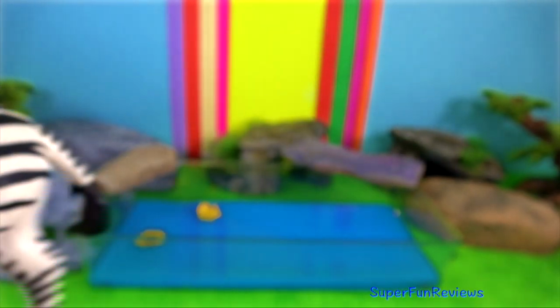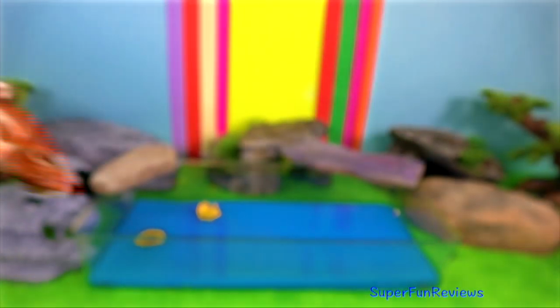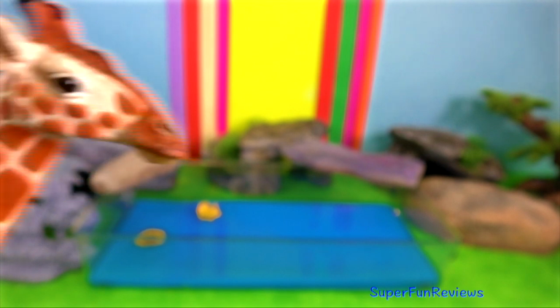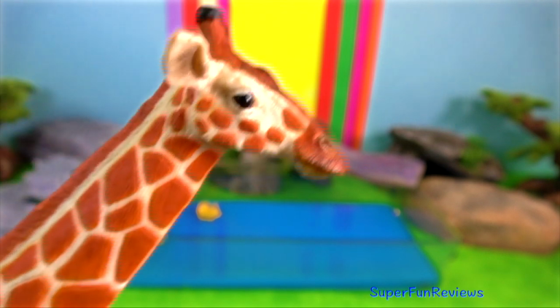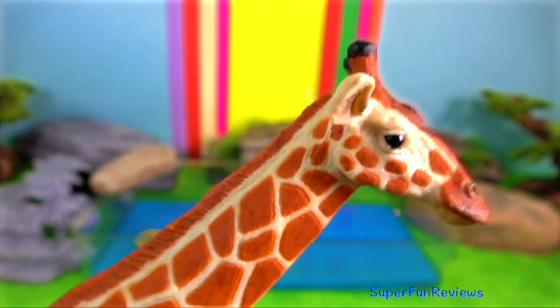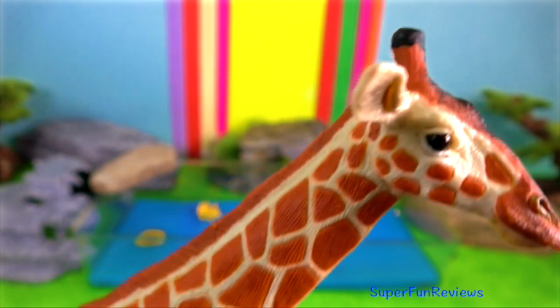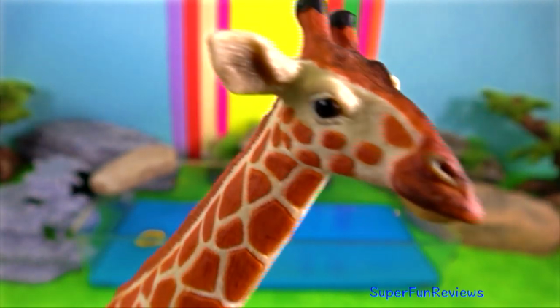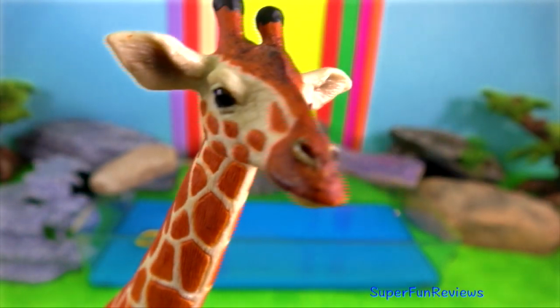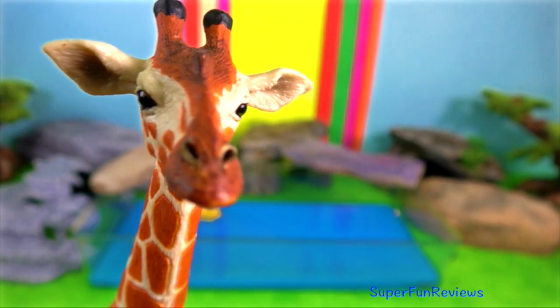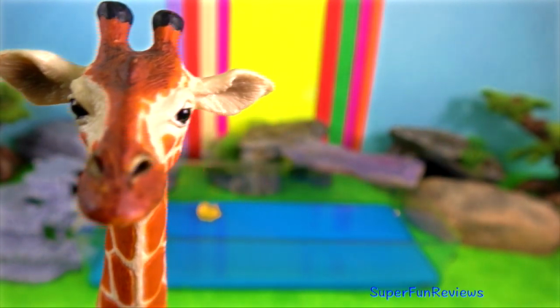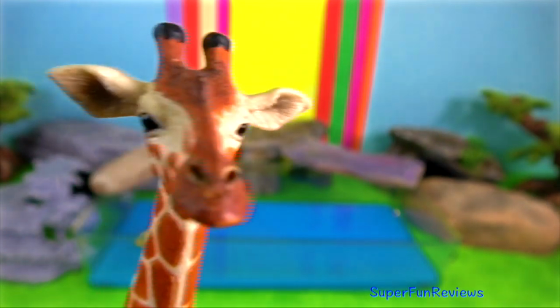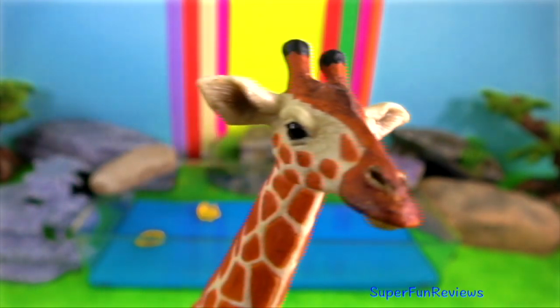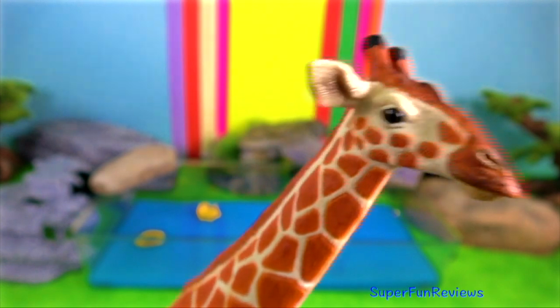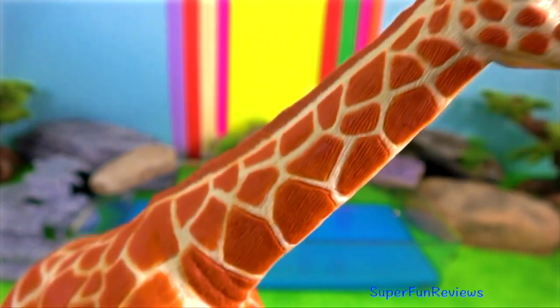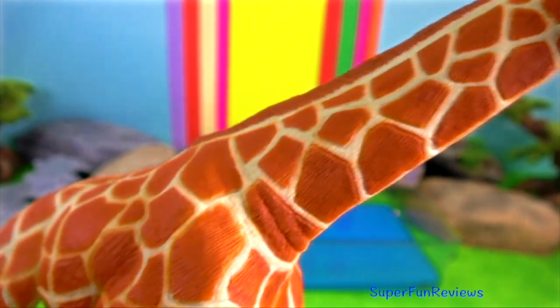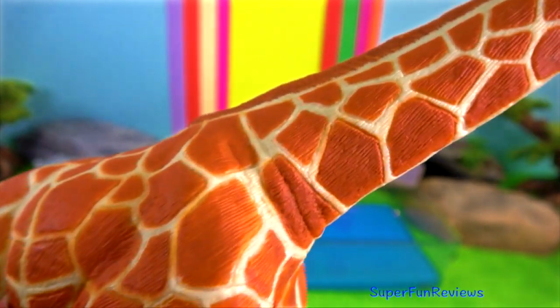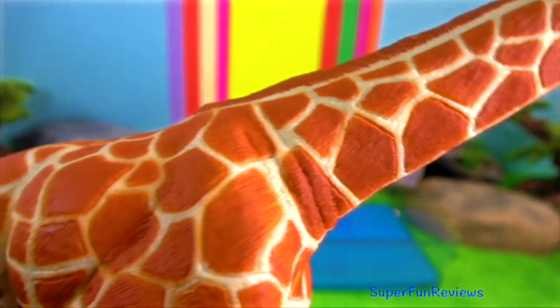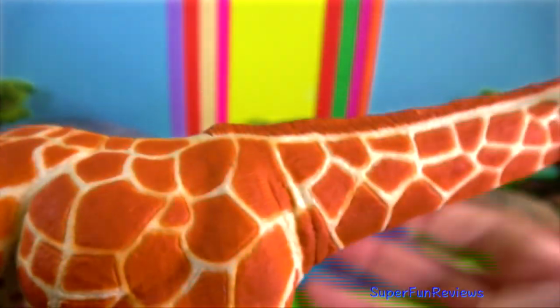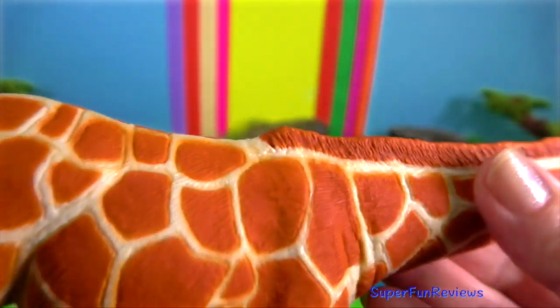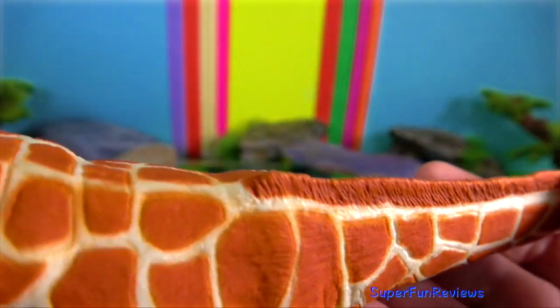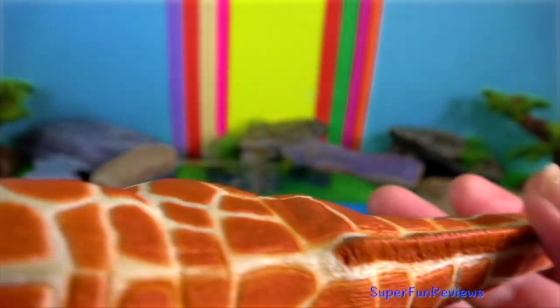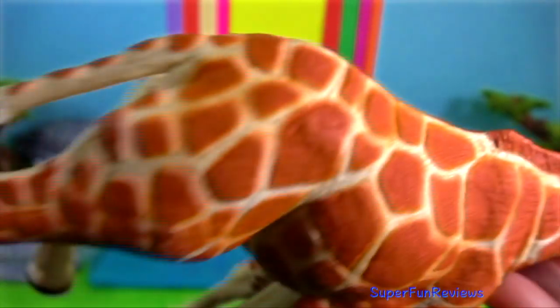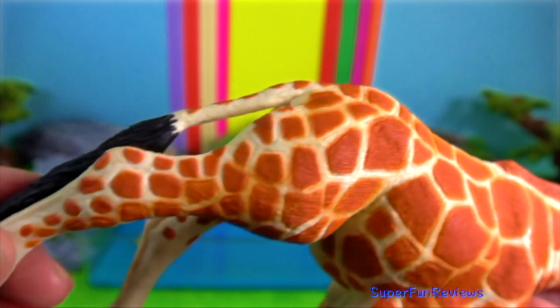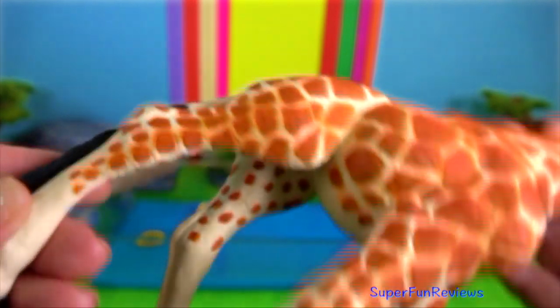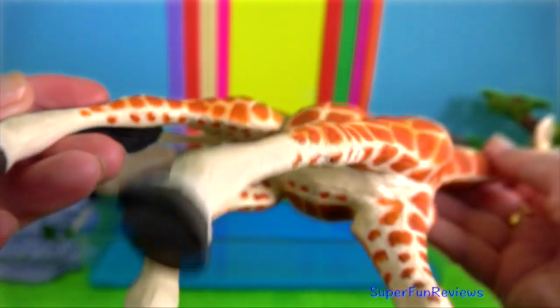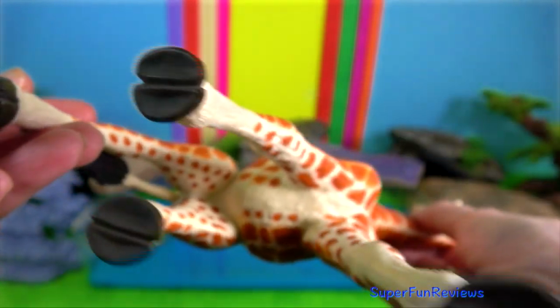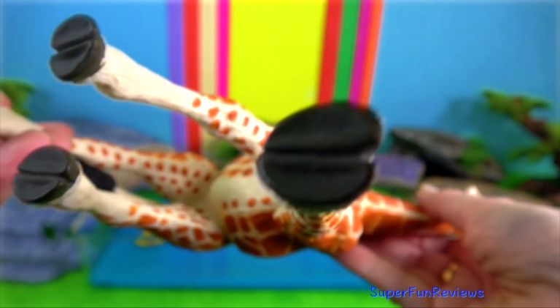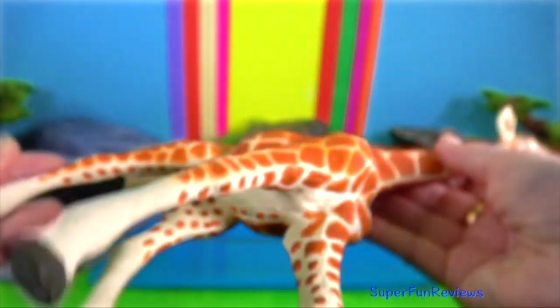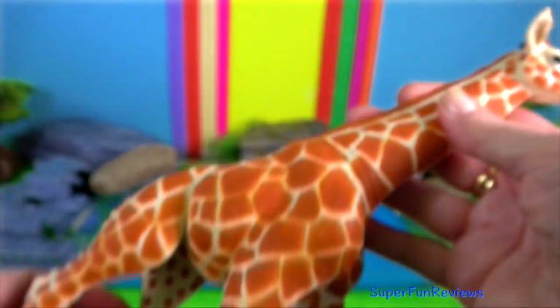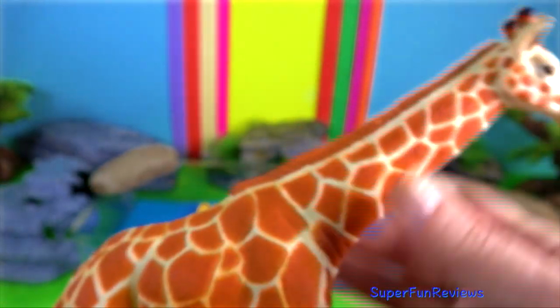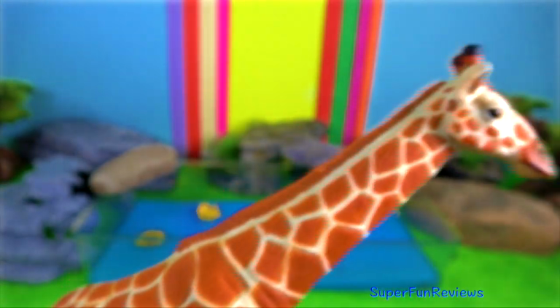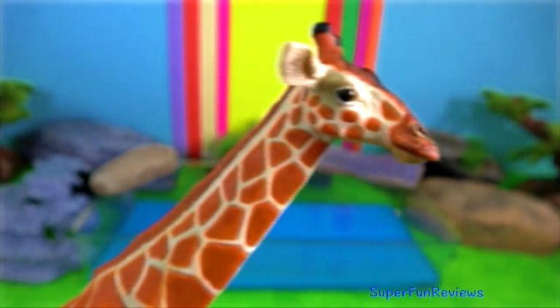Male giraffes feed at a higher level than the females to avoid competing with each other for food. Stretching their necks higher up gives them an advantage when watching out for predators.